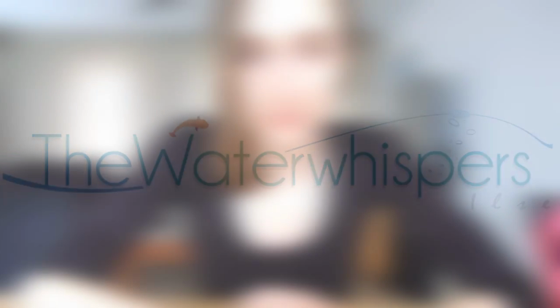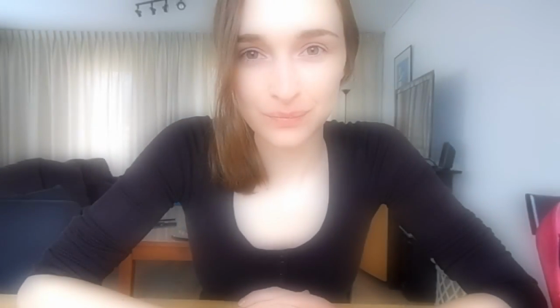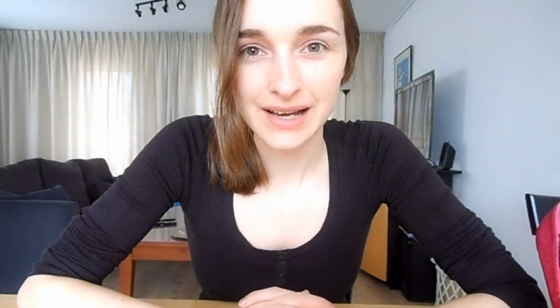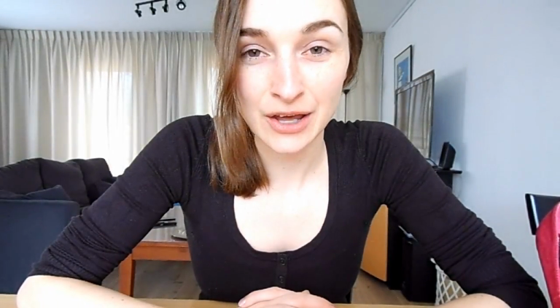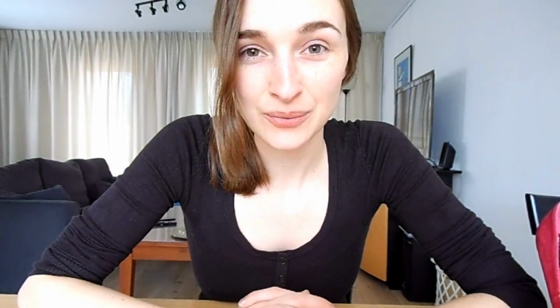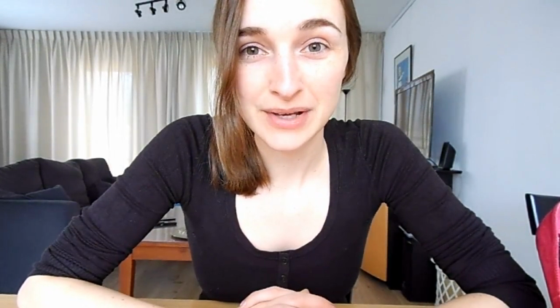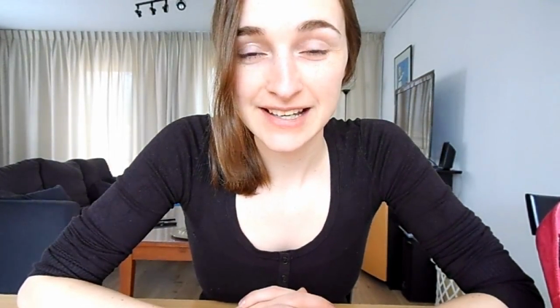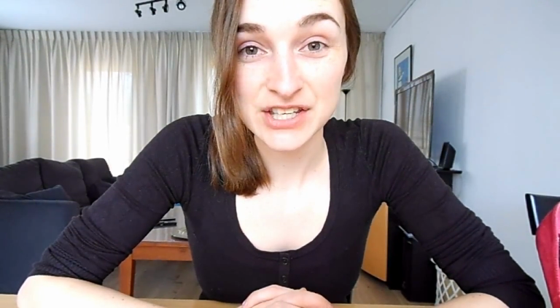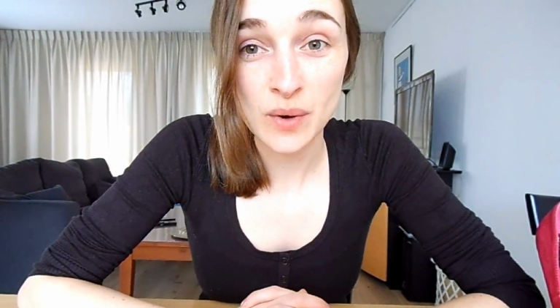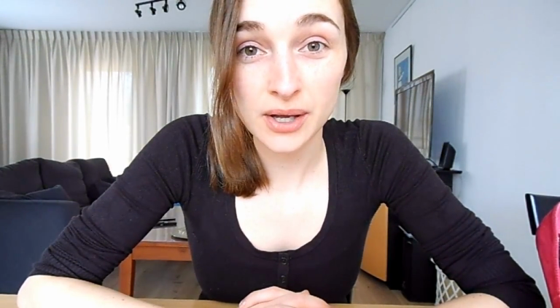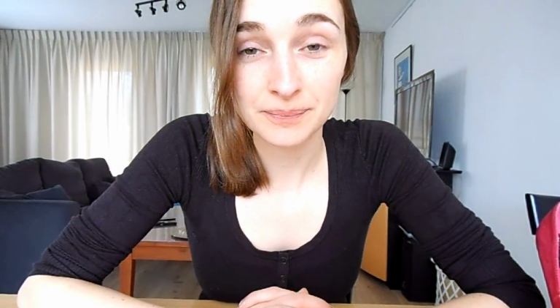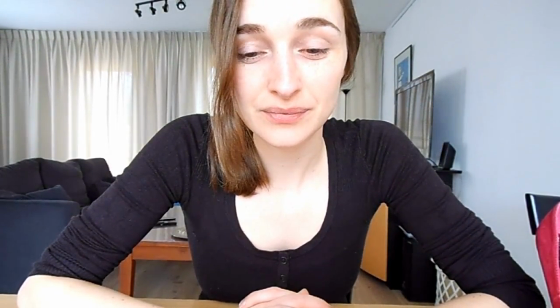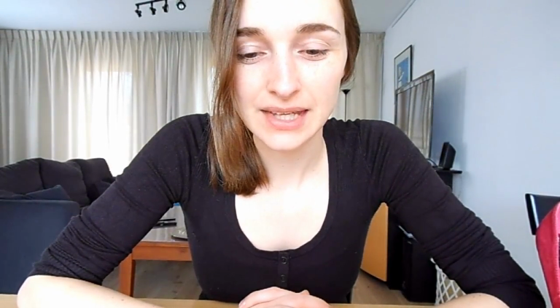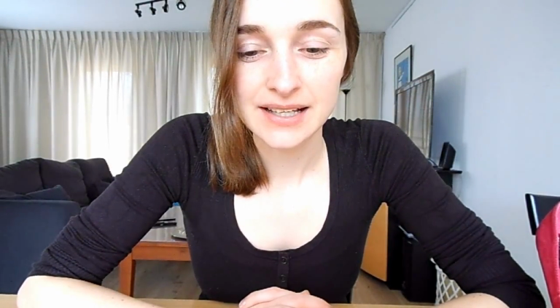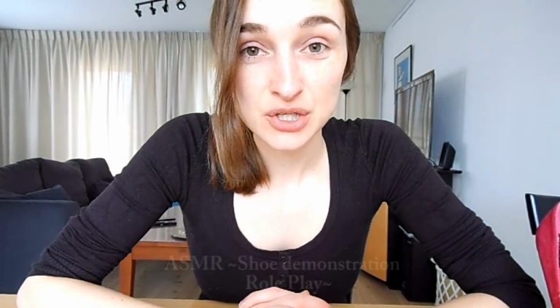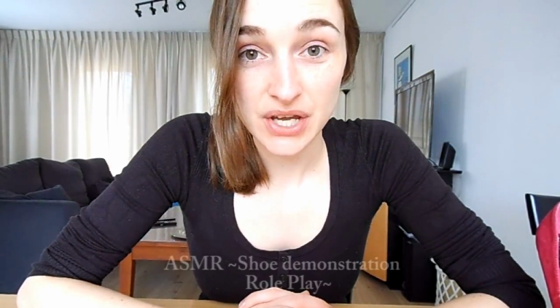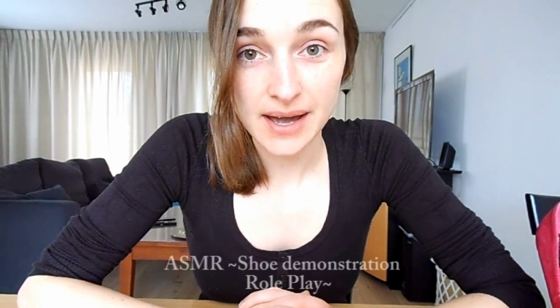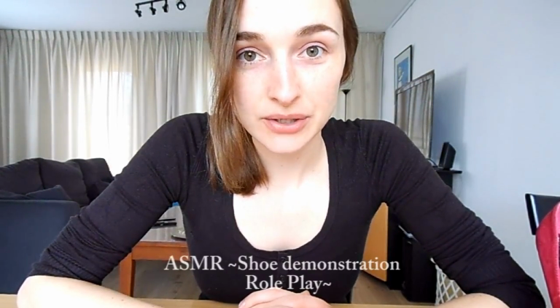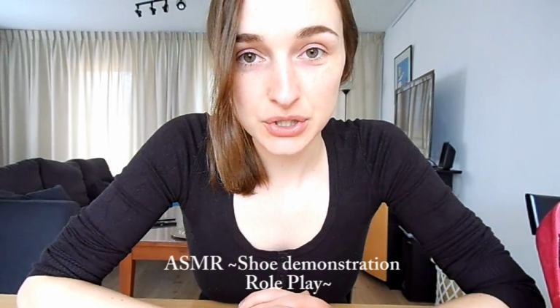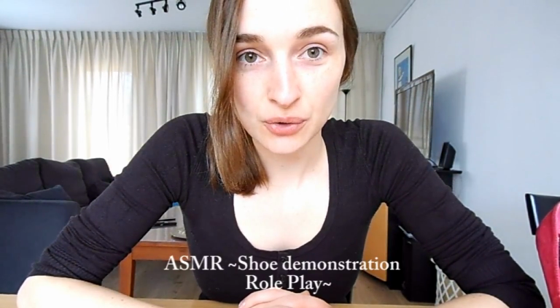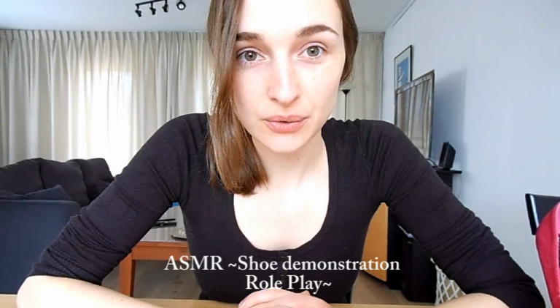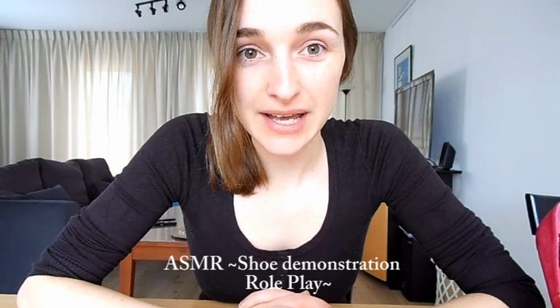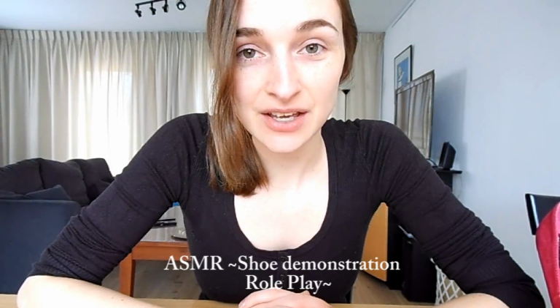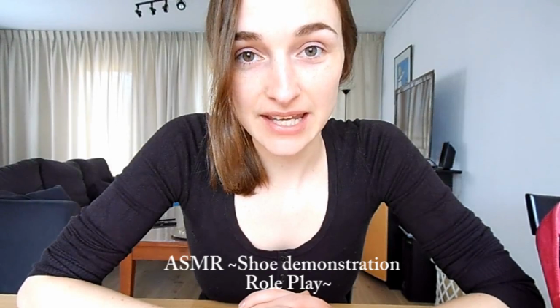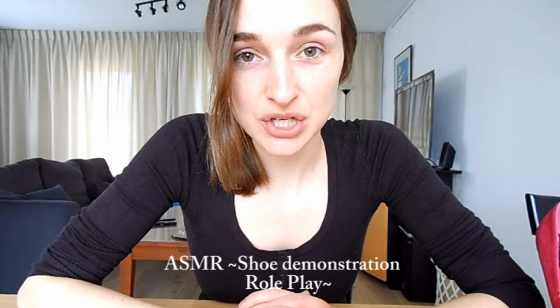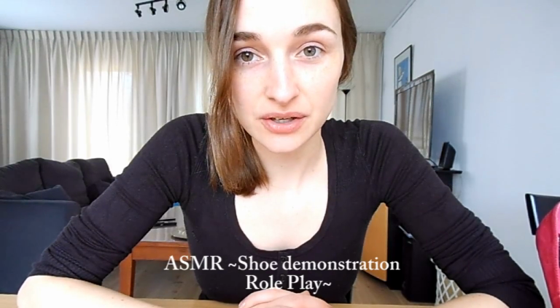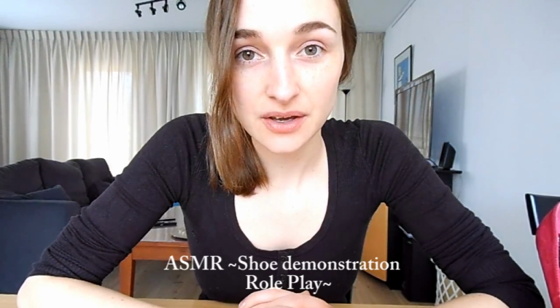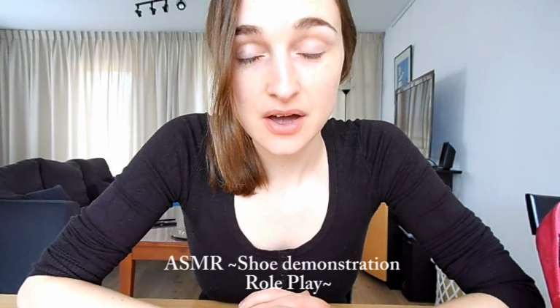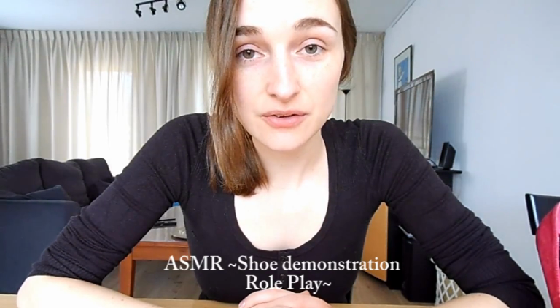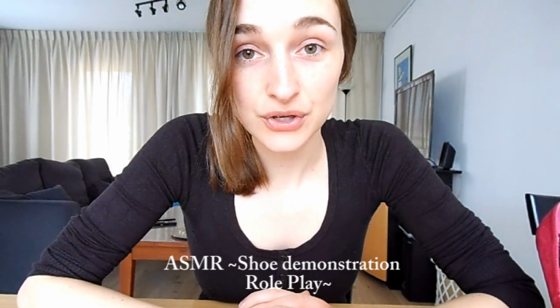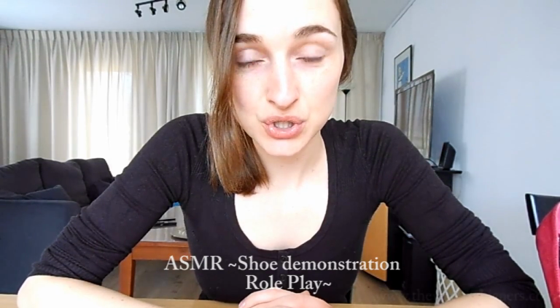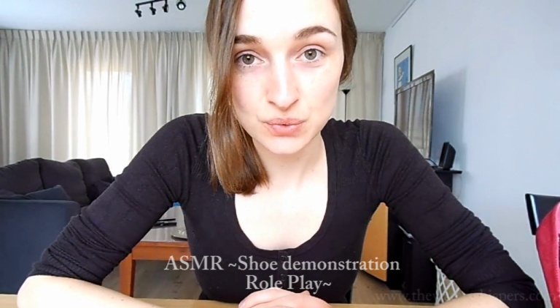Hello and welcome. Today I'm going to show you a collection of shoes.